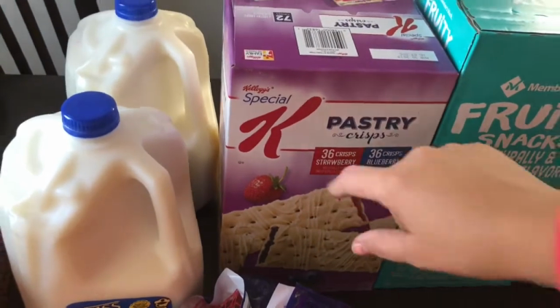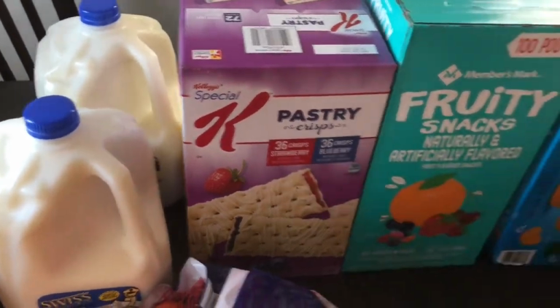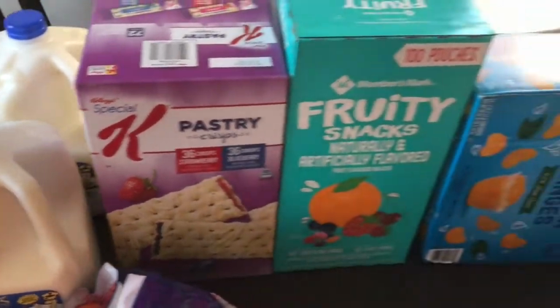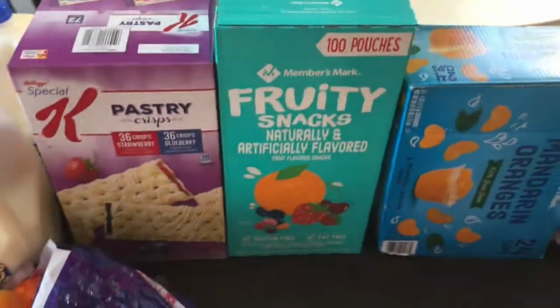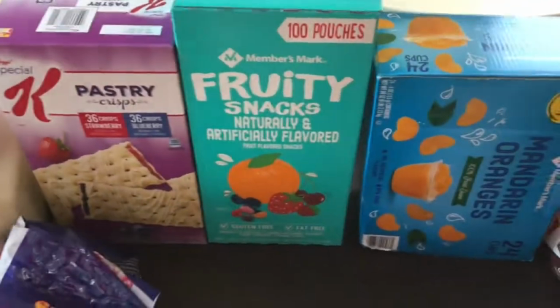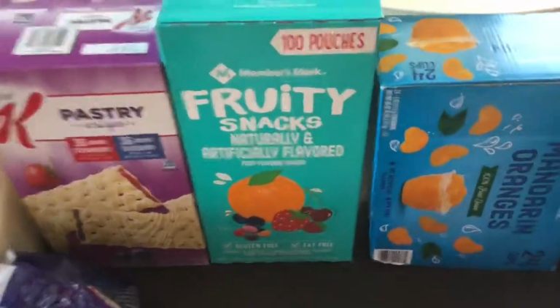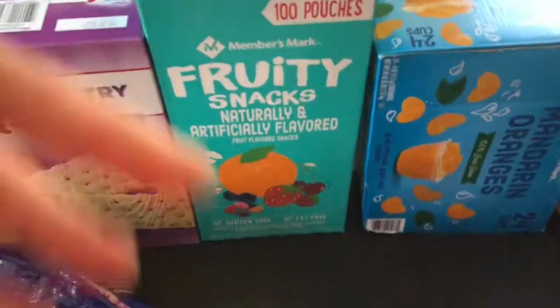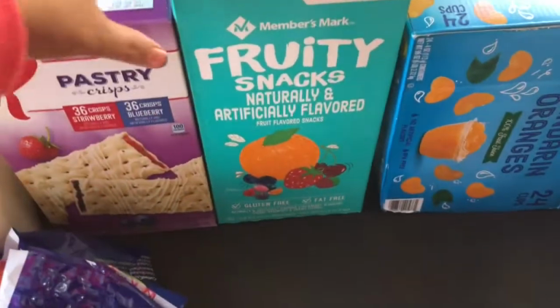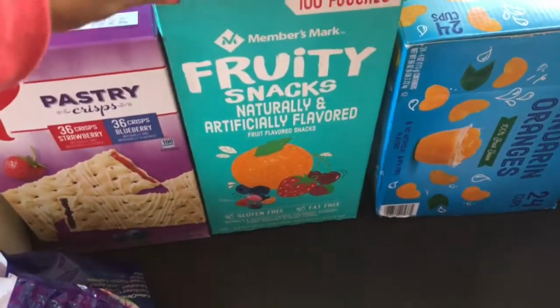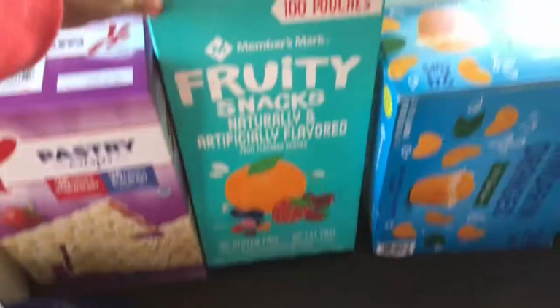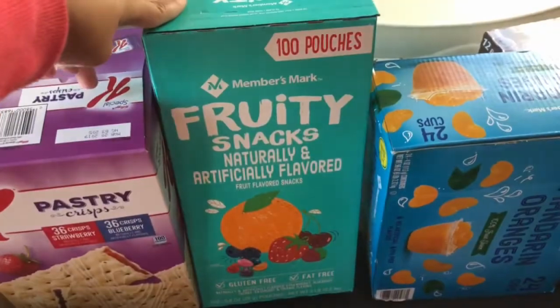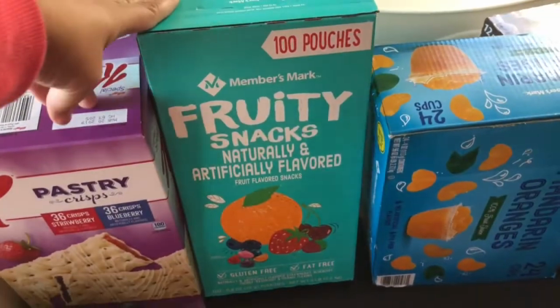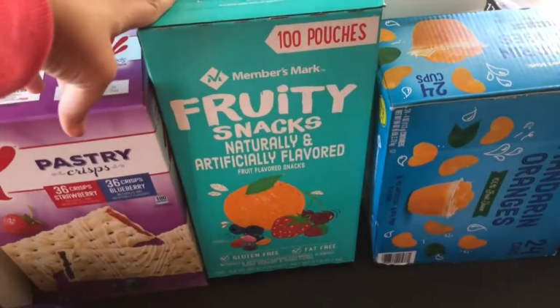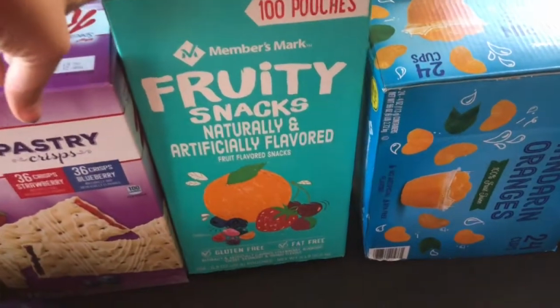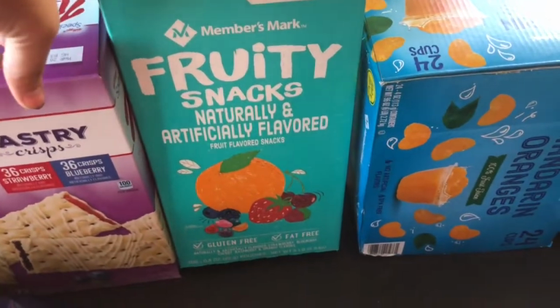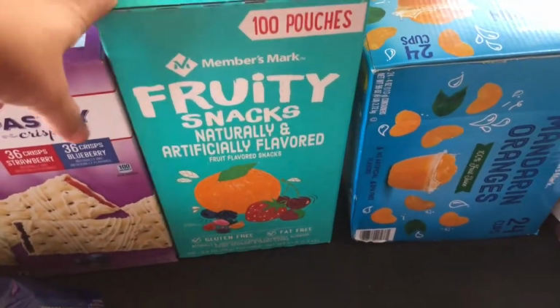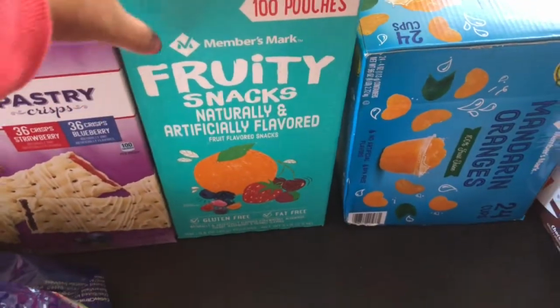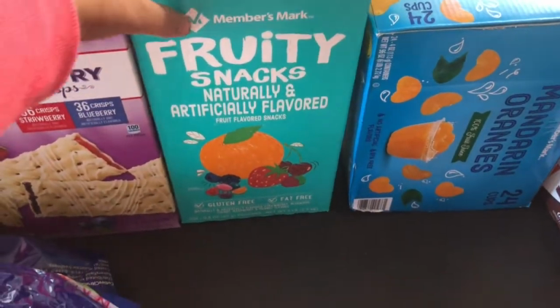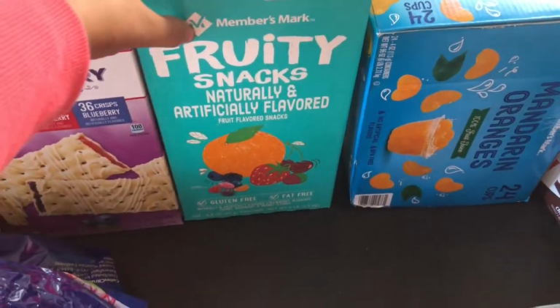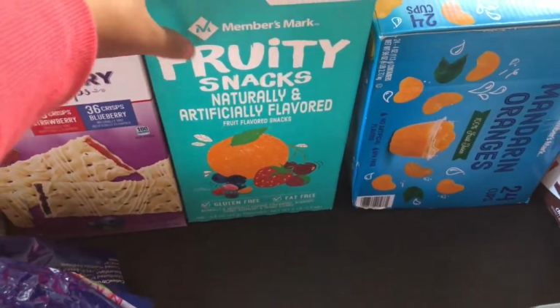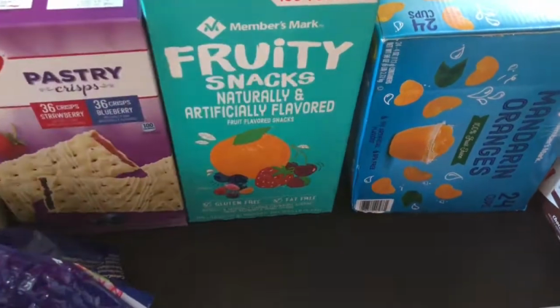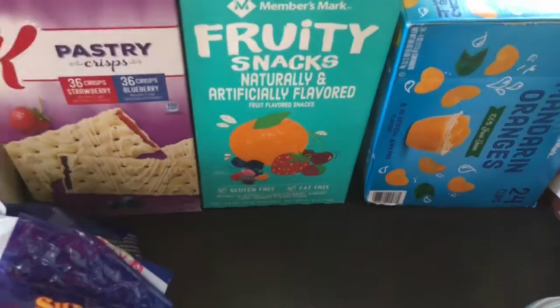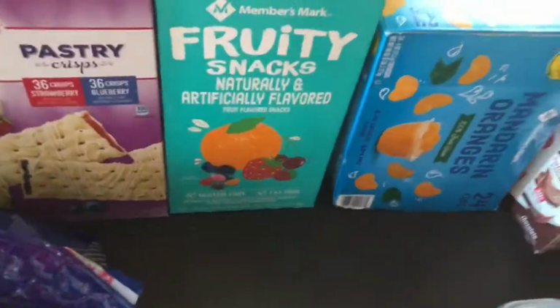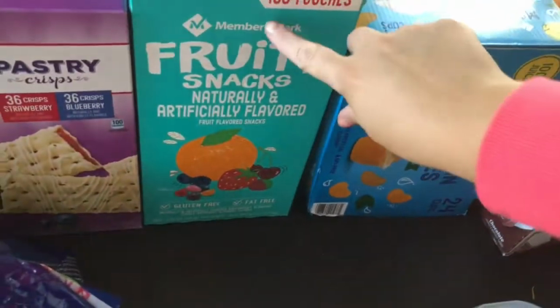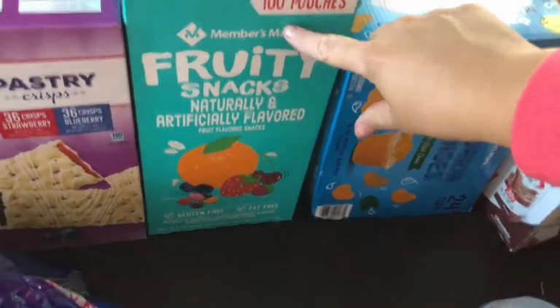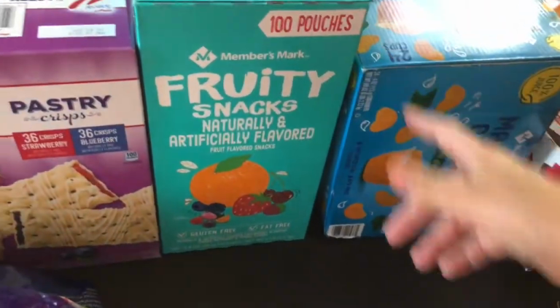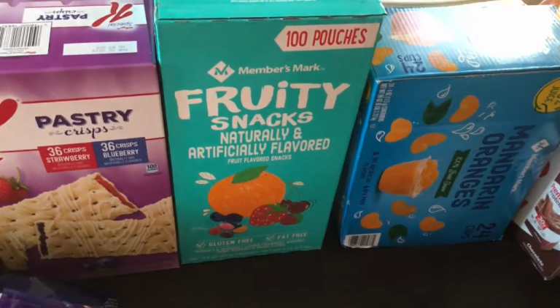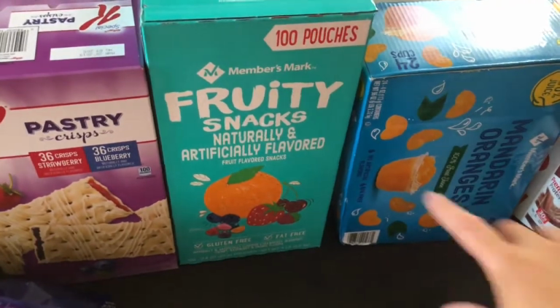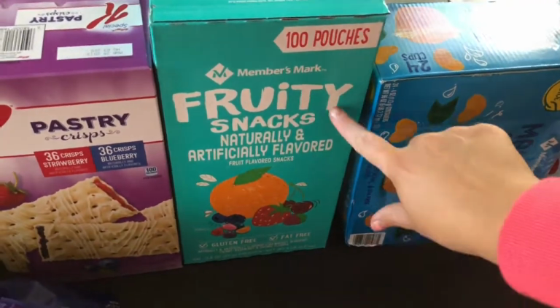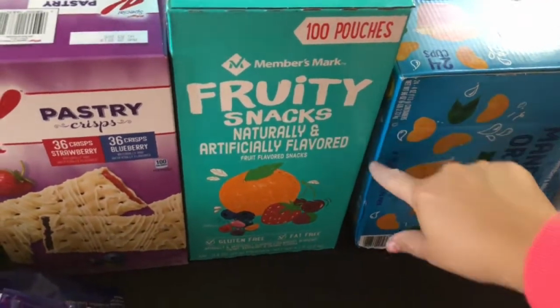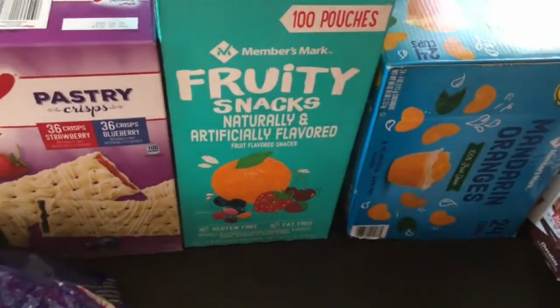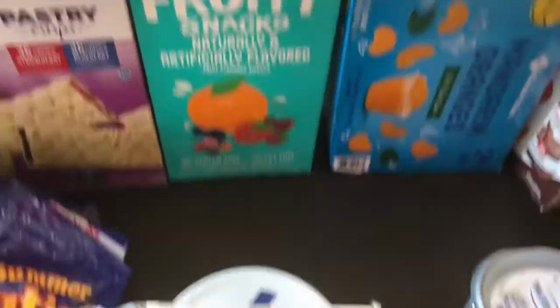I got some fruit snacks for the kids. I've never gotten the Member's Mark brand — which is the Sam's generic brand — so I'm excited to see how those turn out.